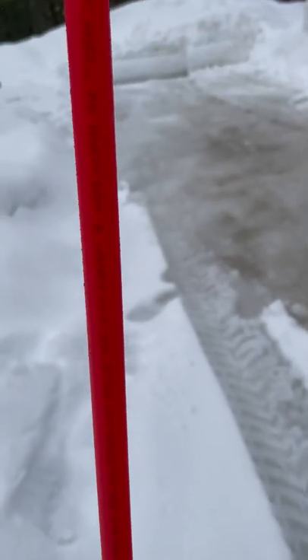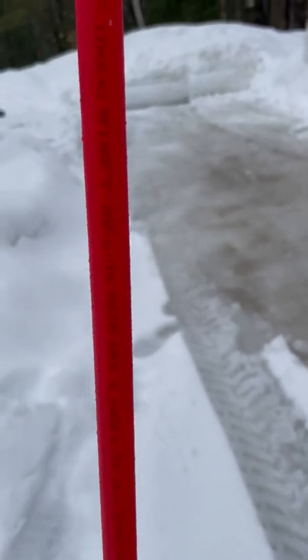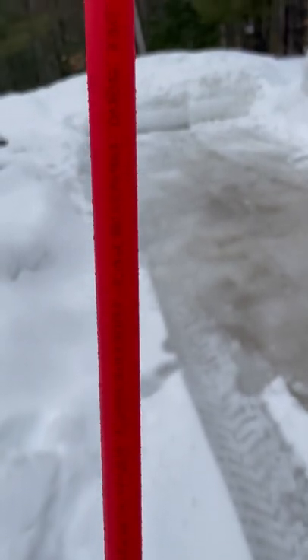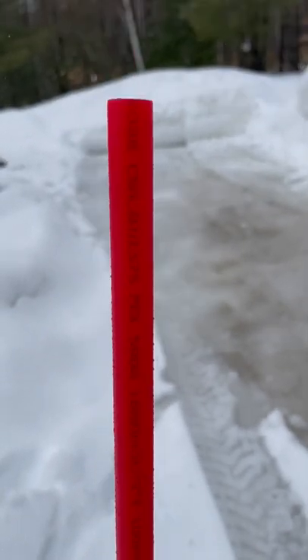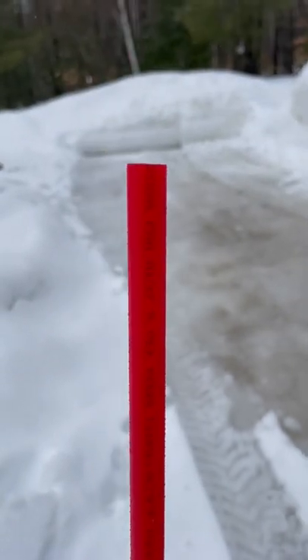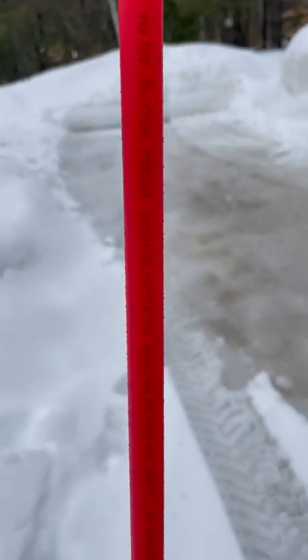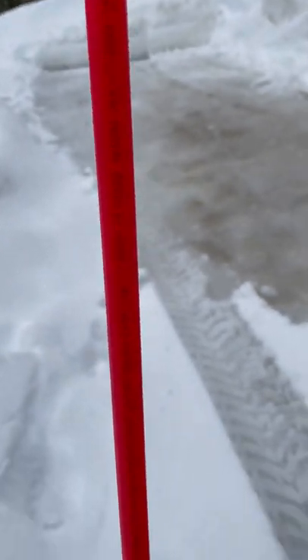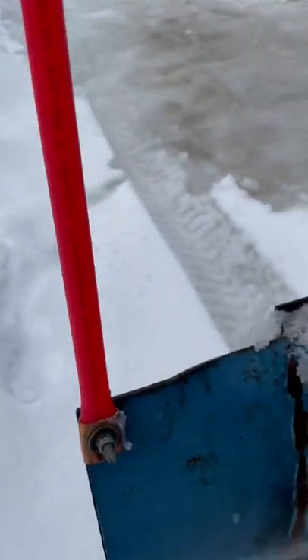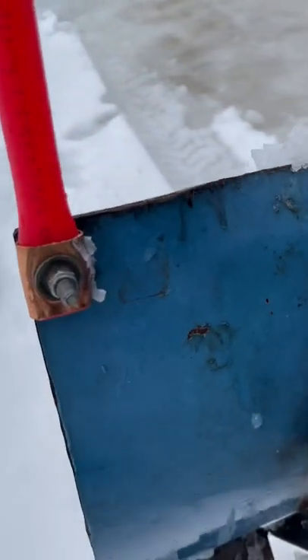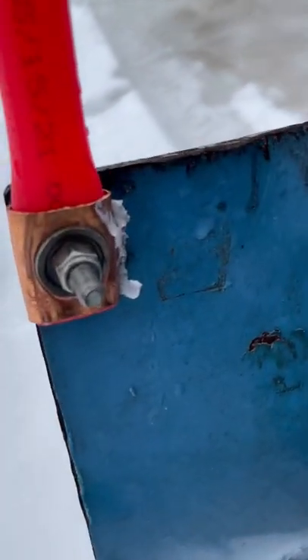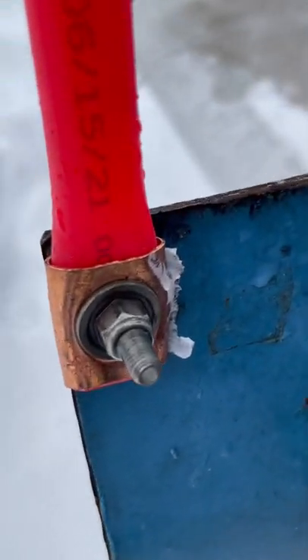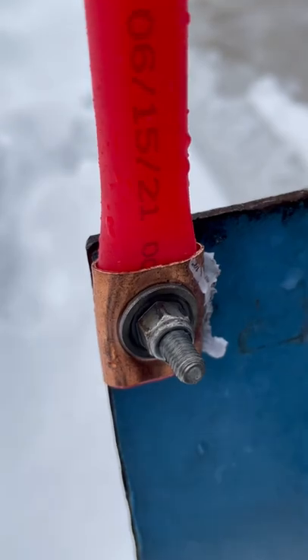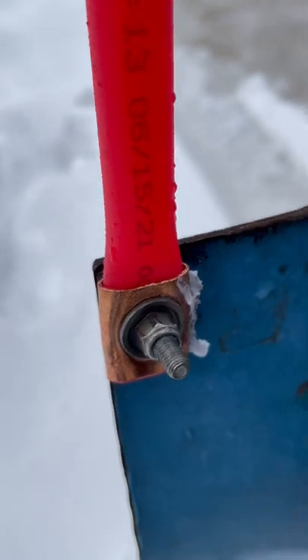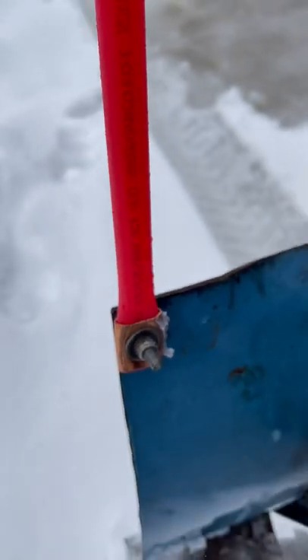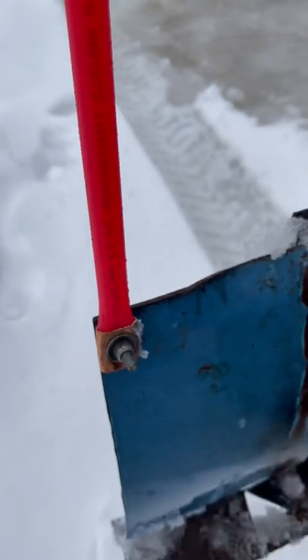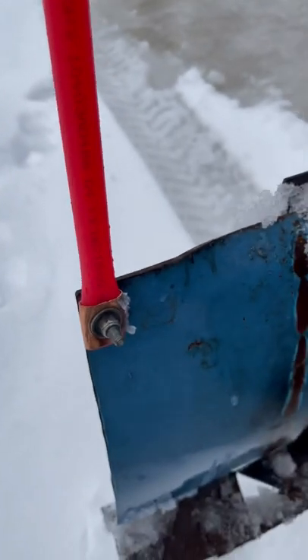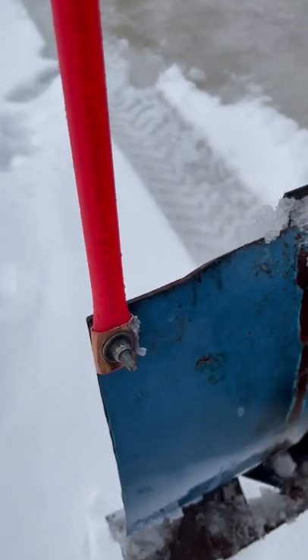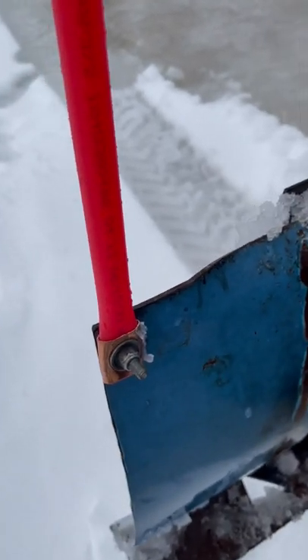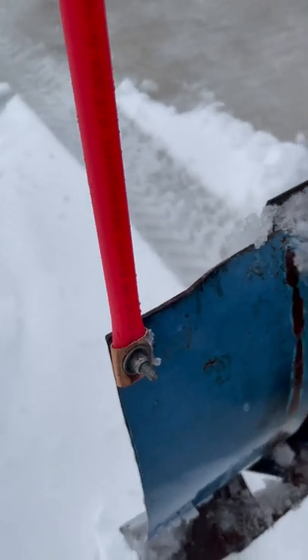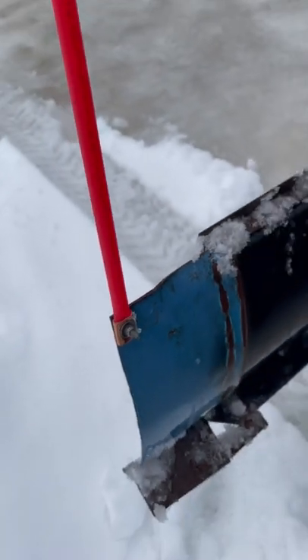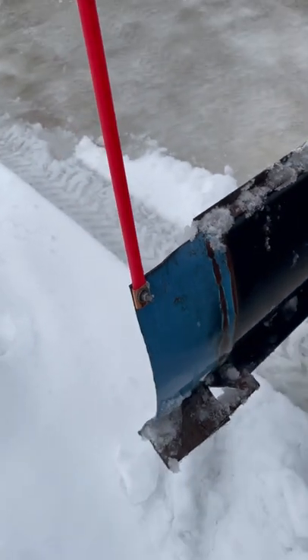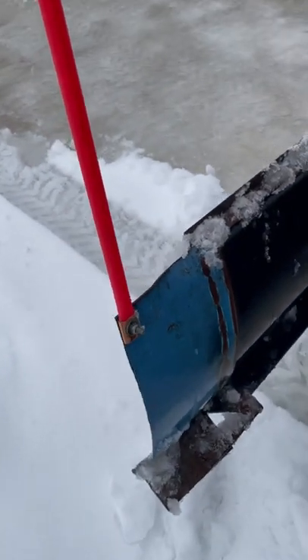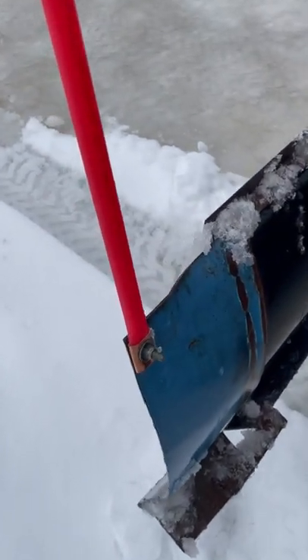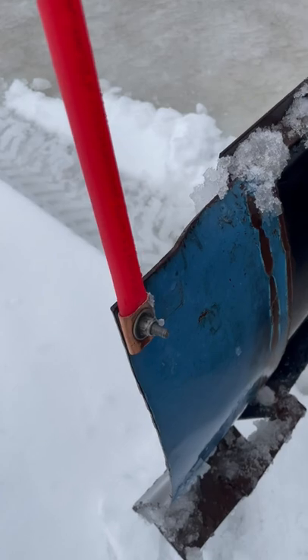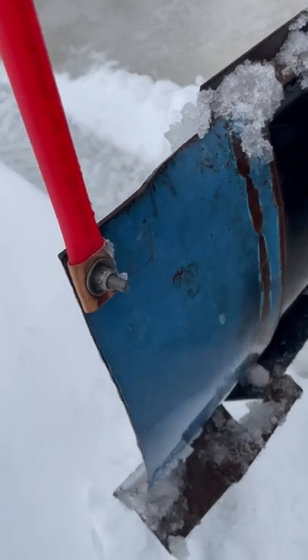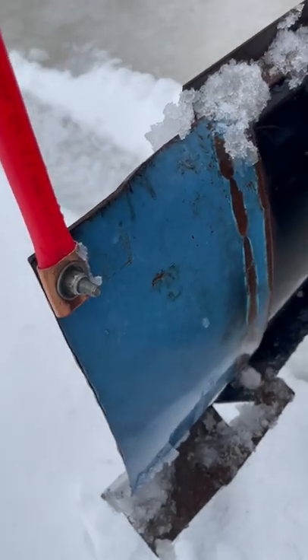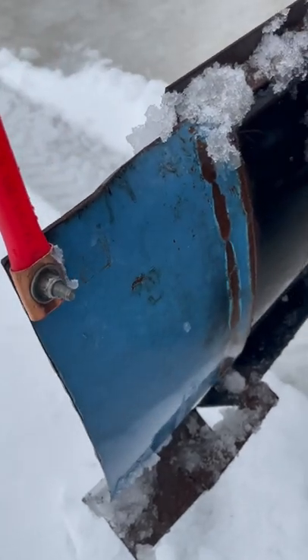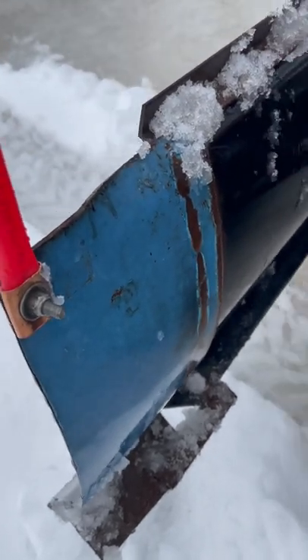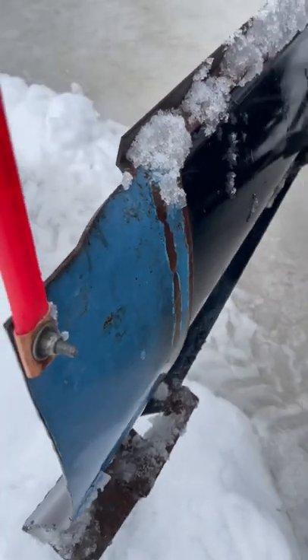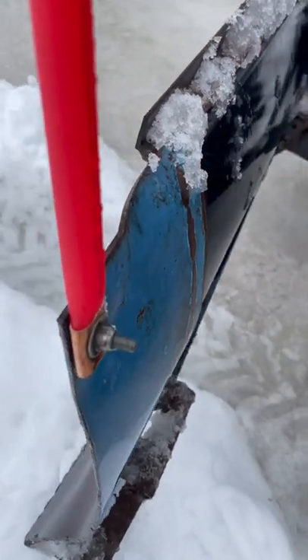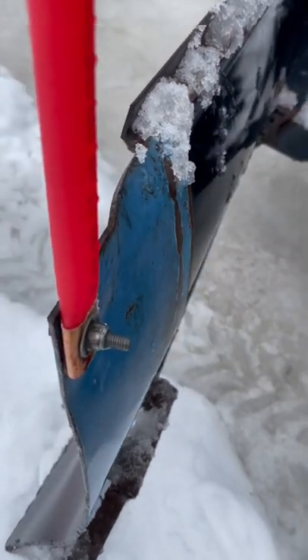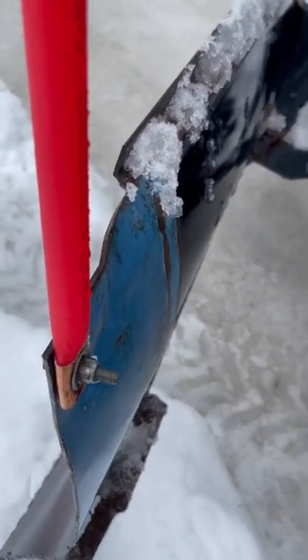Get a piece of PEX plumbing tubing, half inch. Get yourself a half inch copper union with no stop in it. Slide it up over the PEX, drill a hole, and bolt it on until it squishes it down.